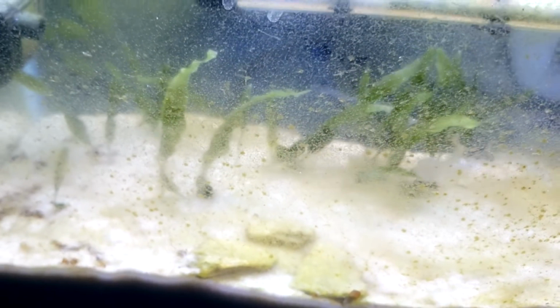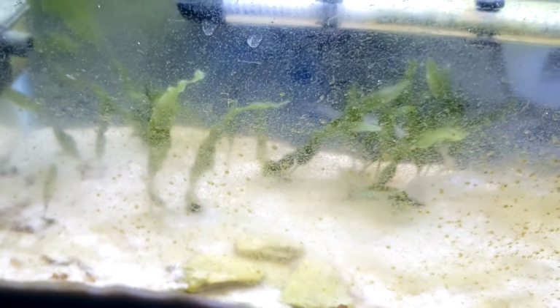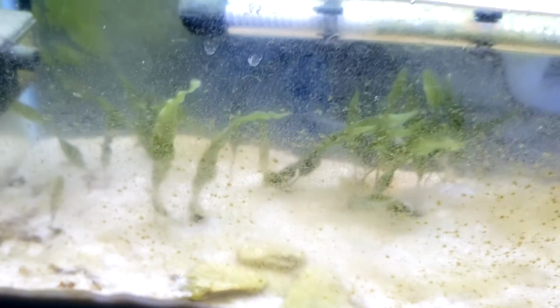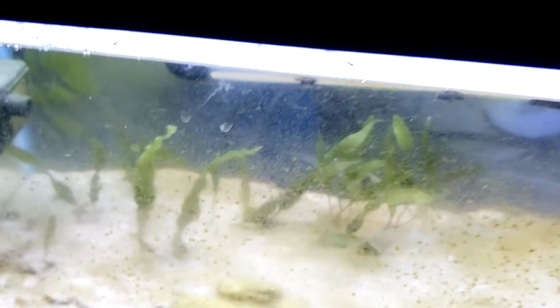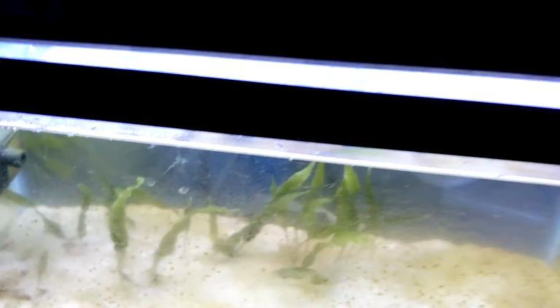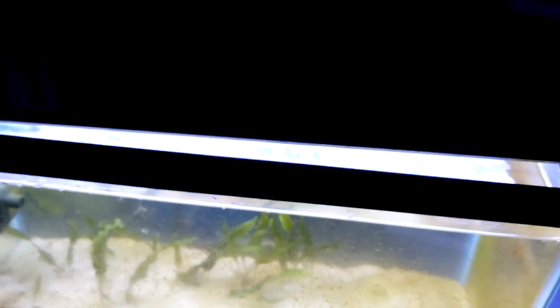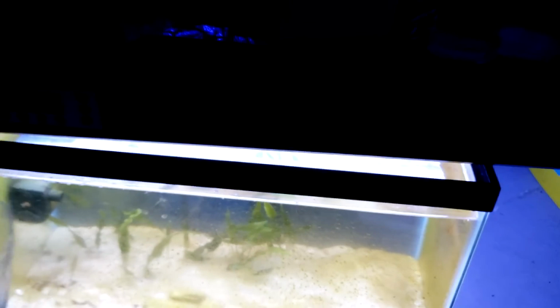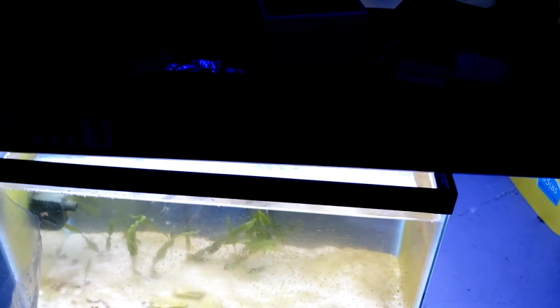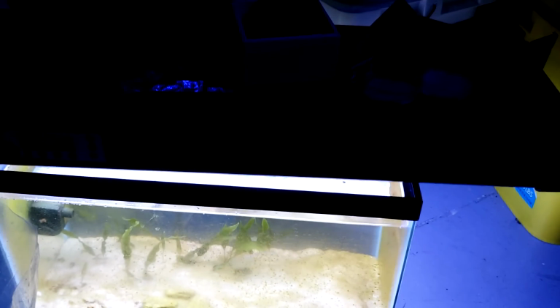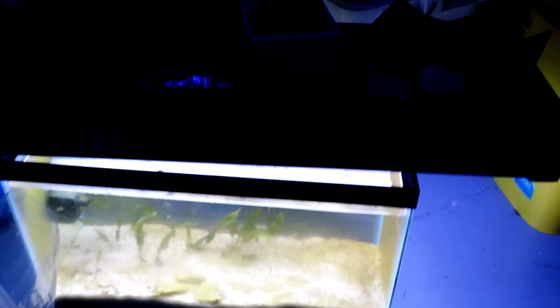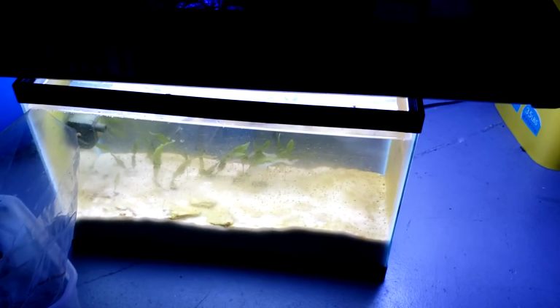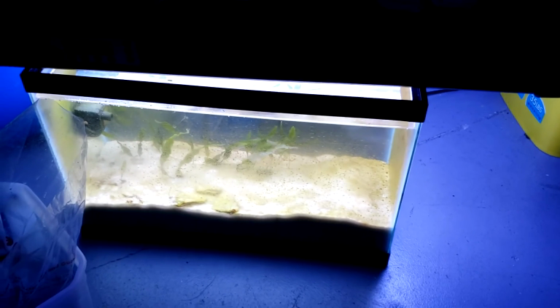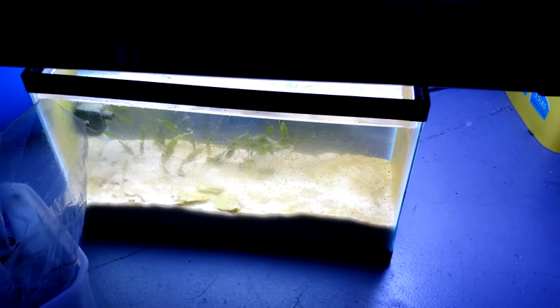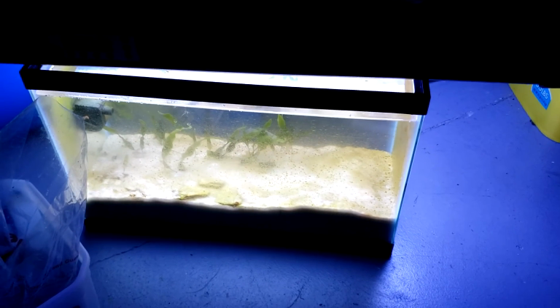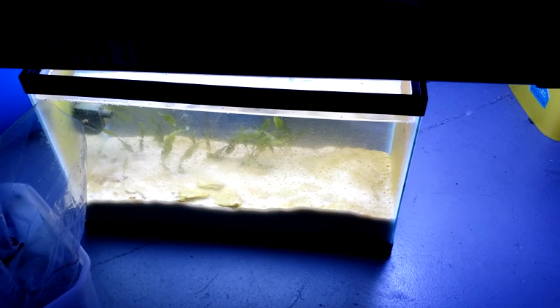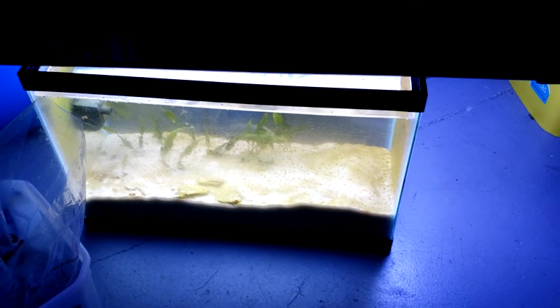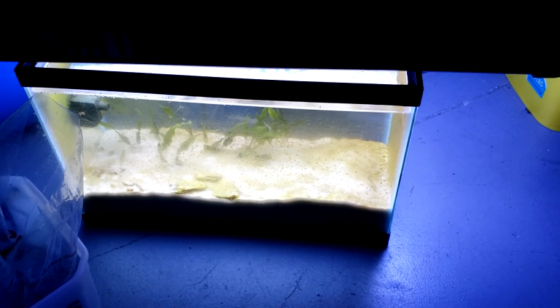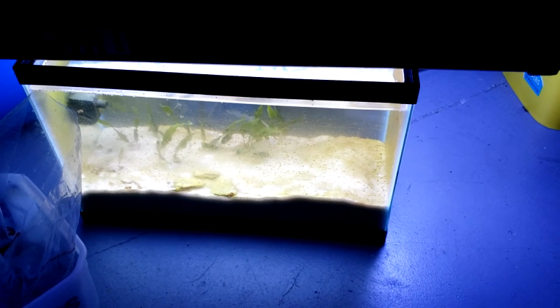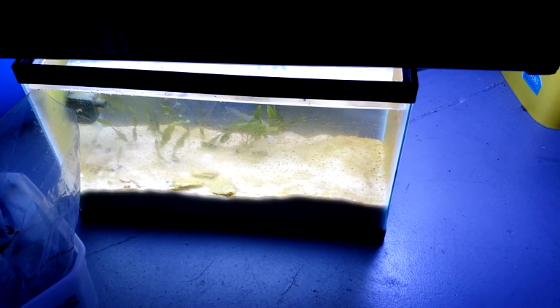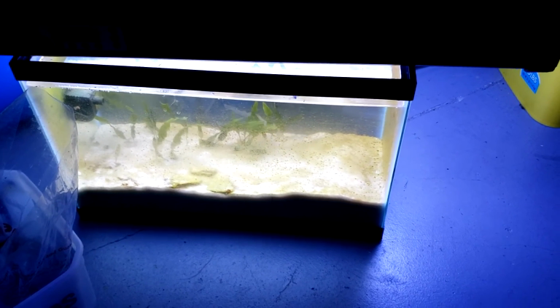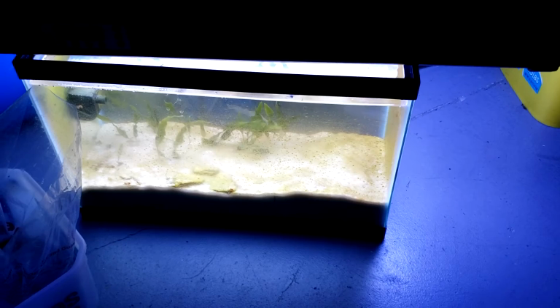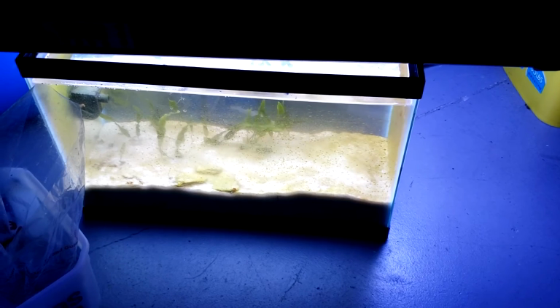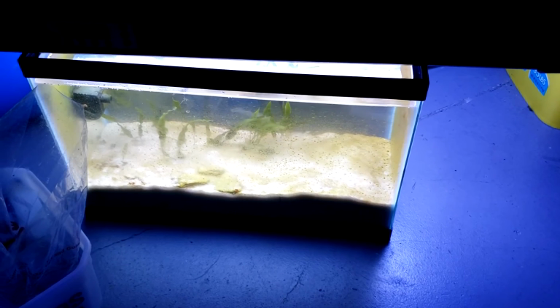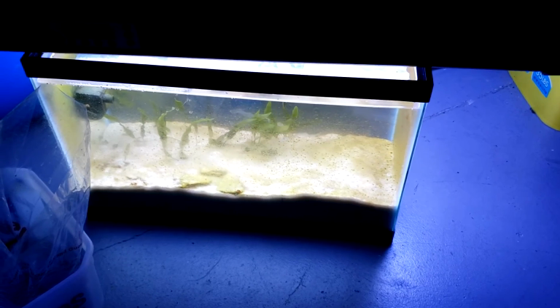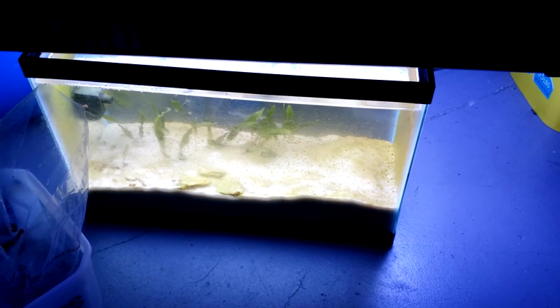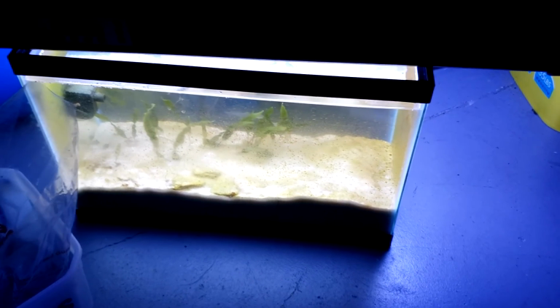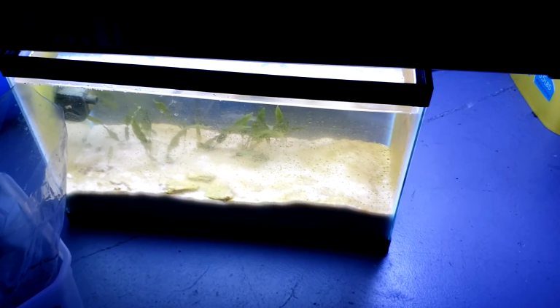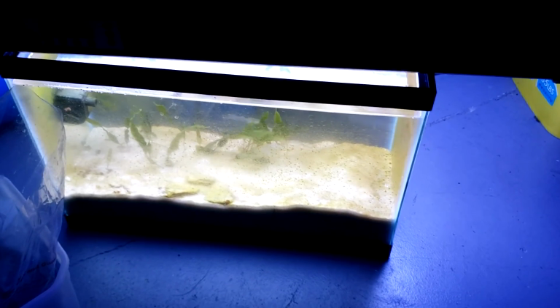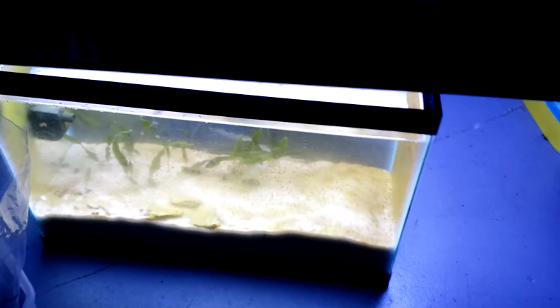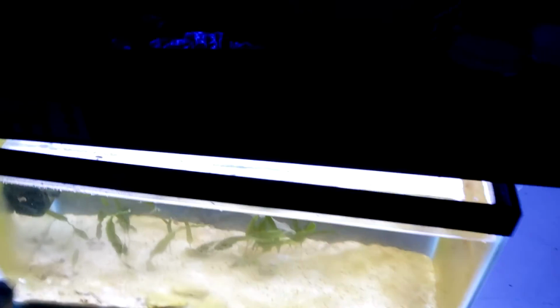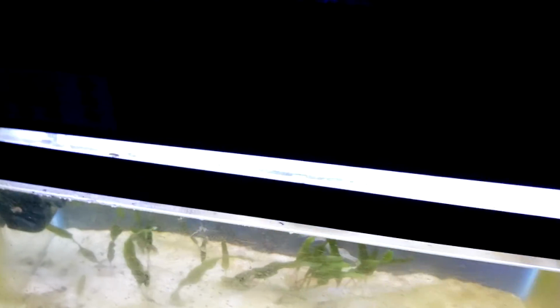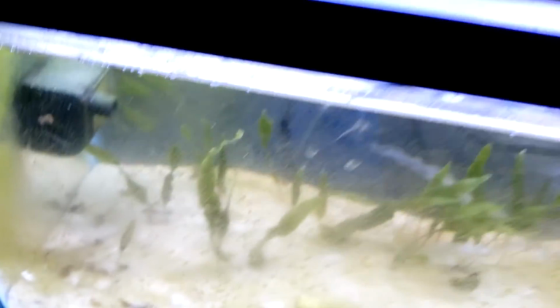I will be starting to clean this tank soon. It's grown pretty well but now things have started going clear, so it's time to clean up and then start adding some nutrient into the tank and see if I can figure out a way to get everything to grow well.